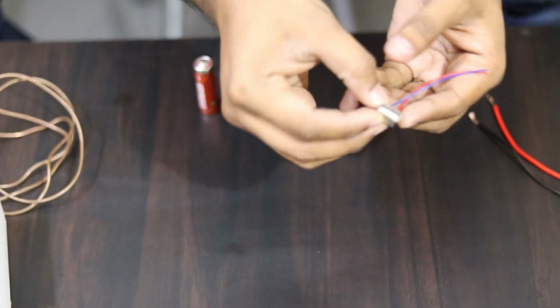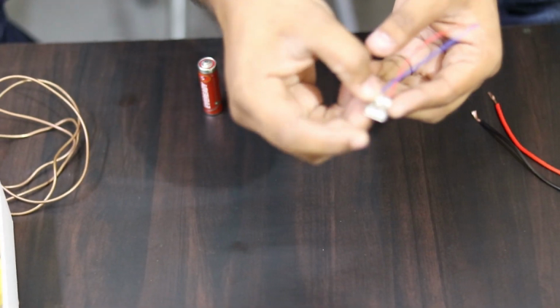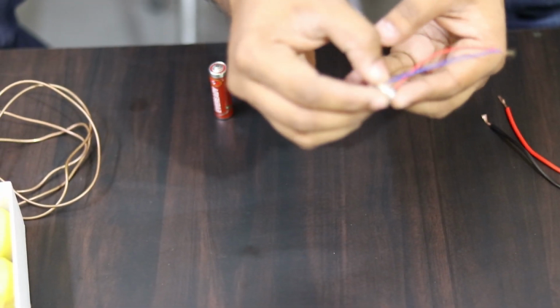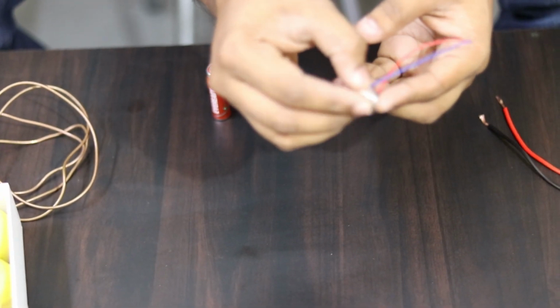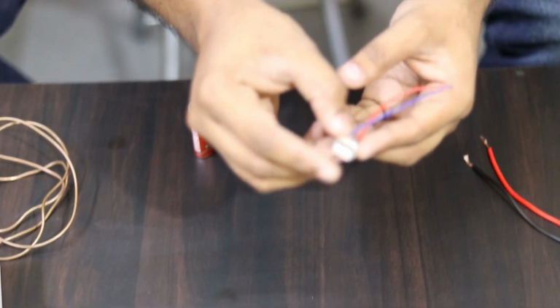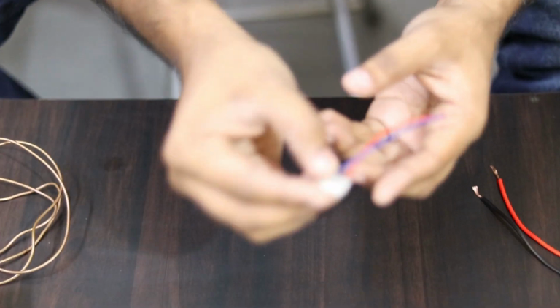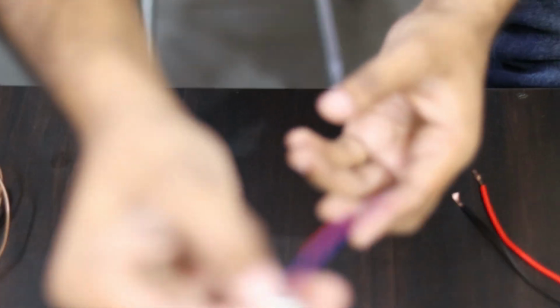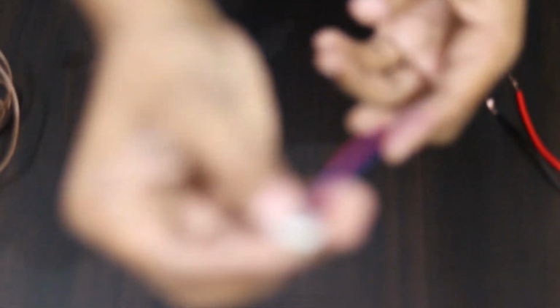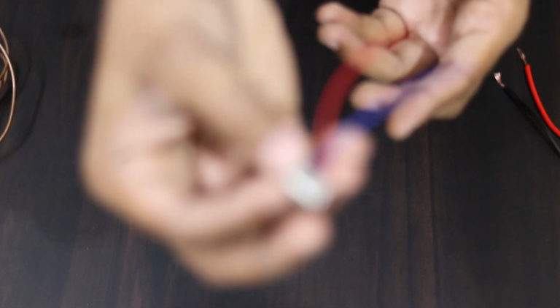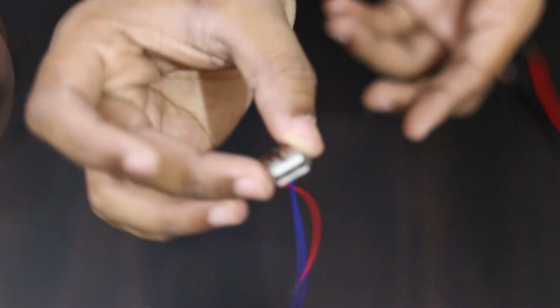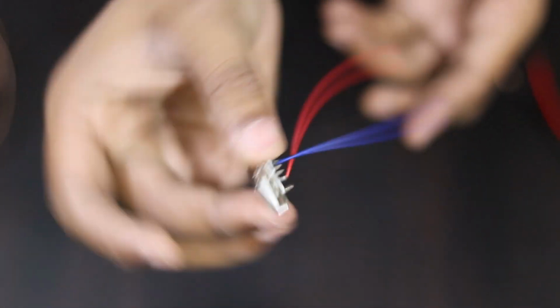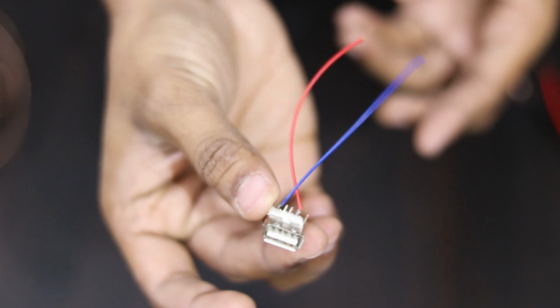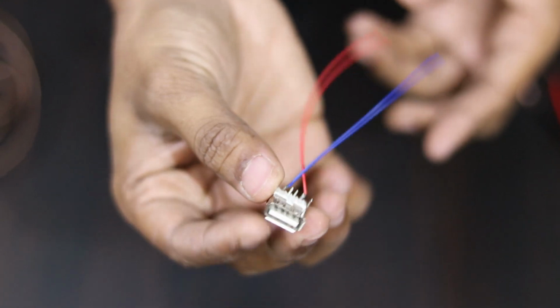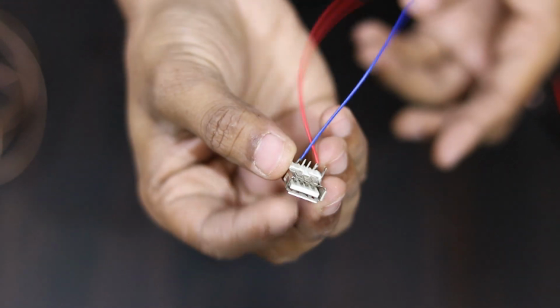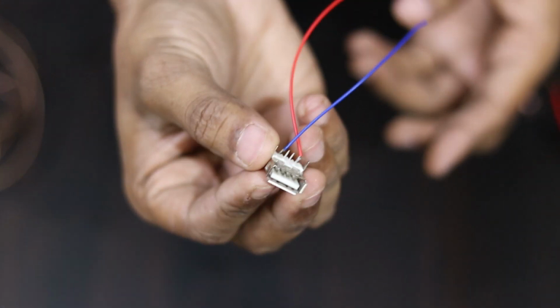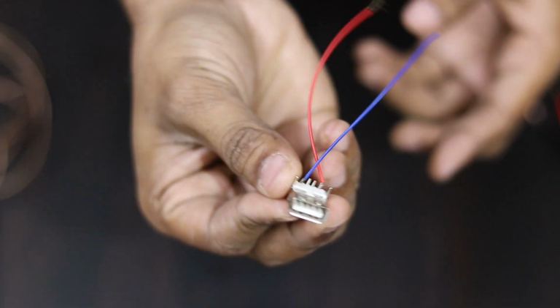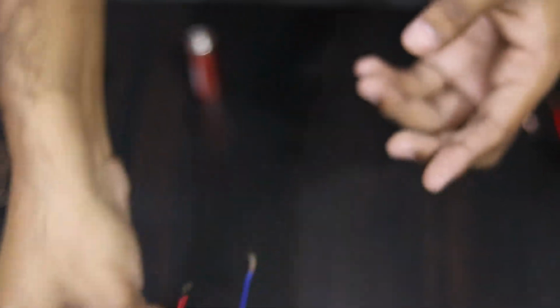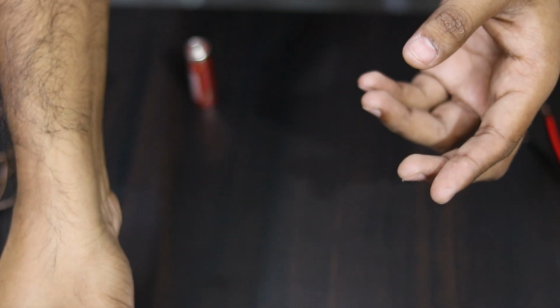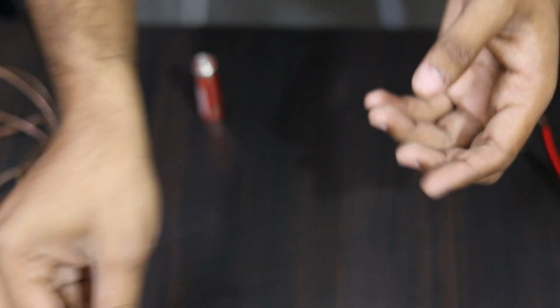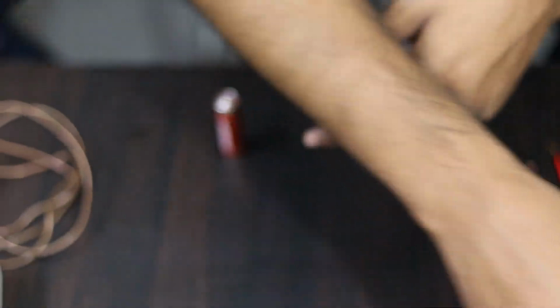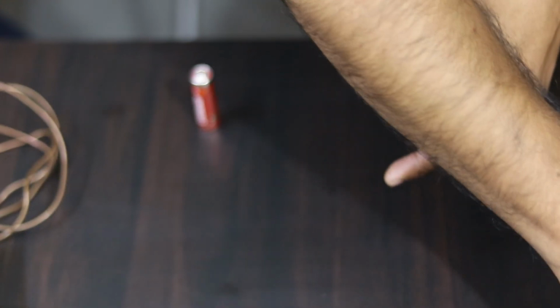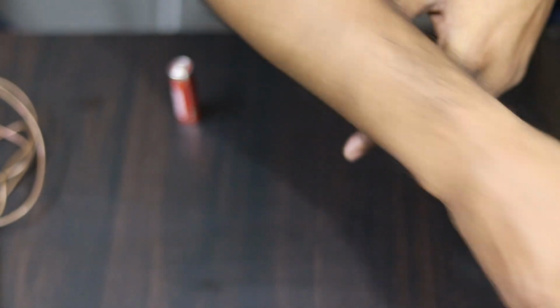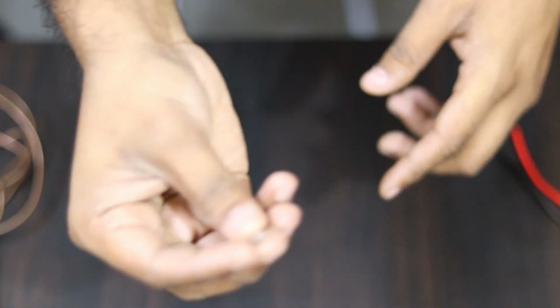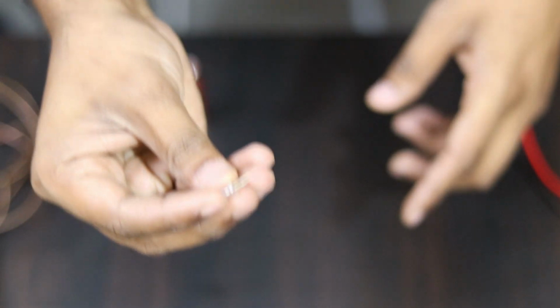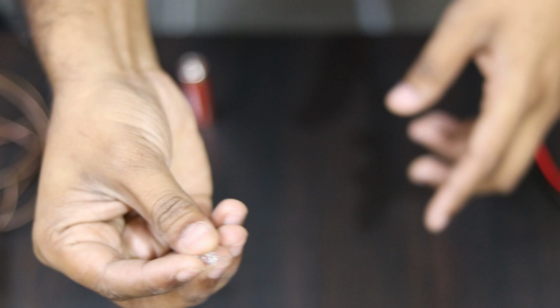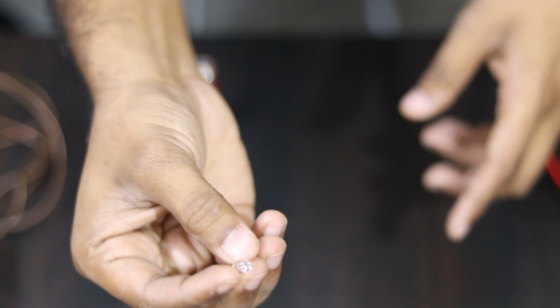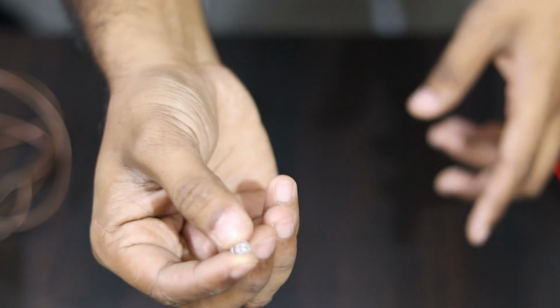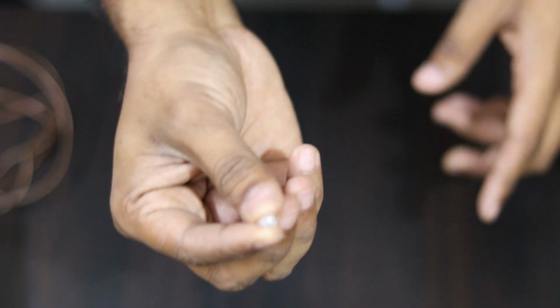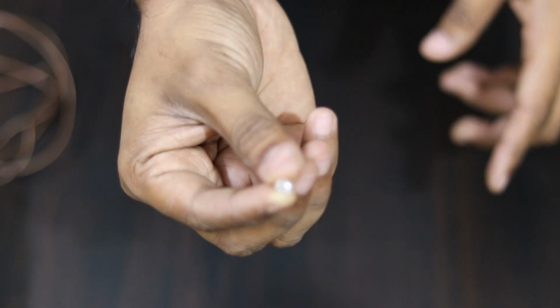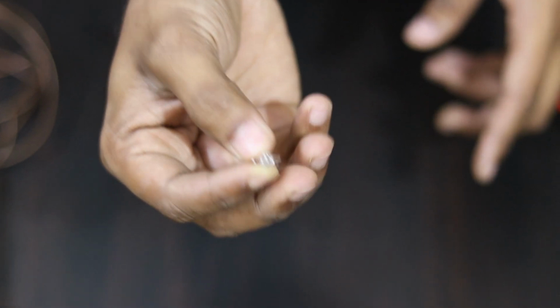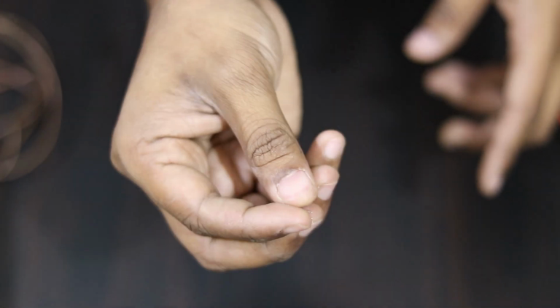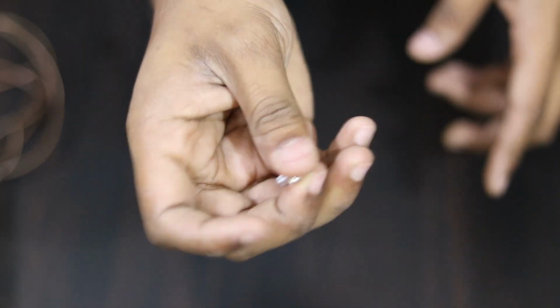You can see the USB female port. I will show you how to make this smartphone charger project.